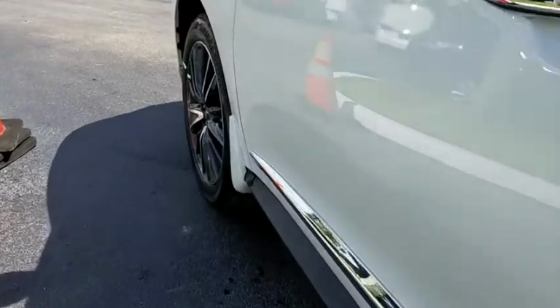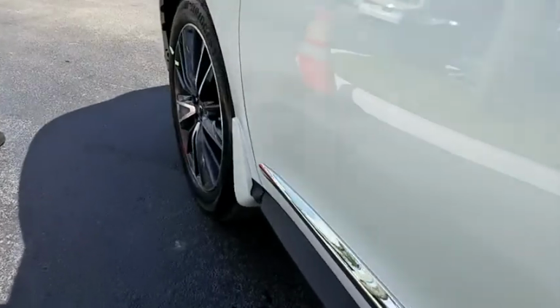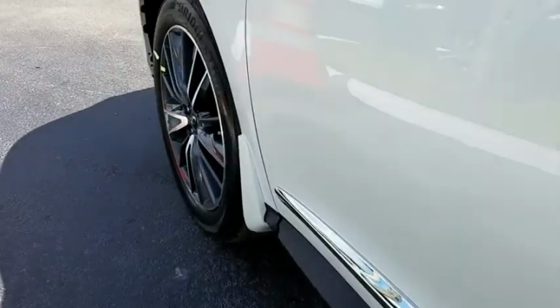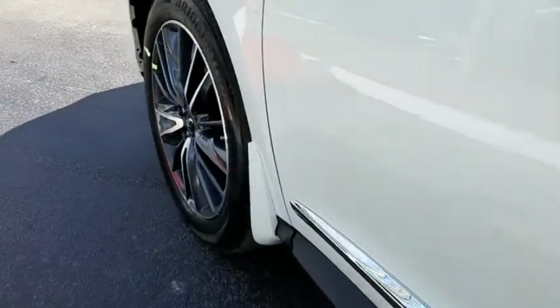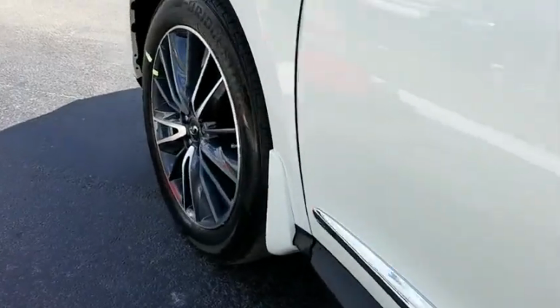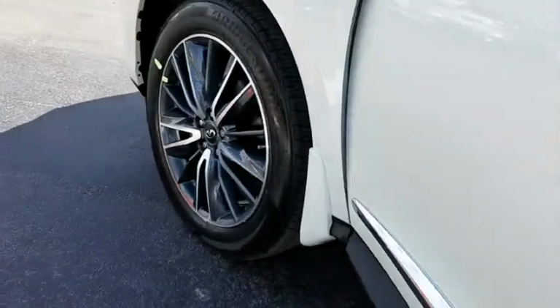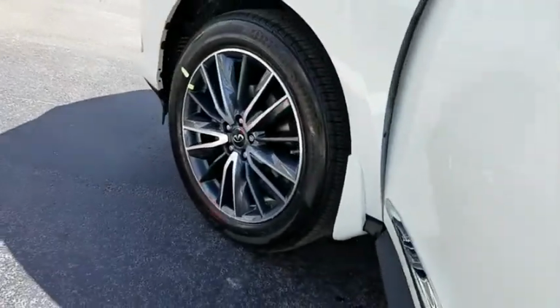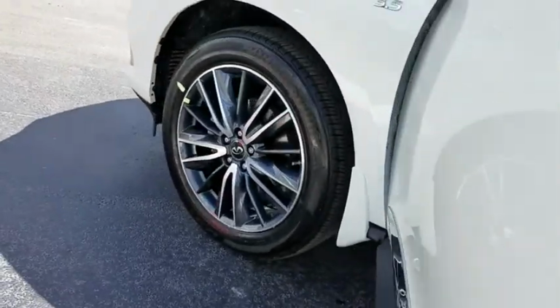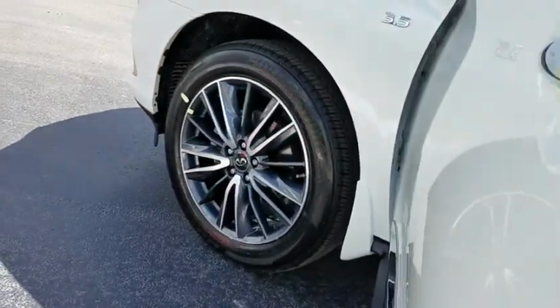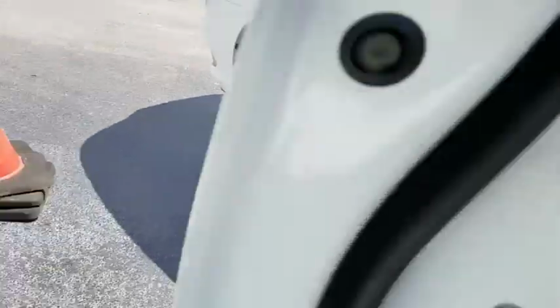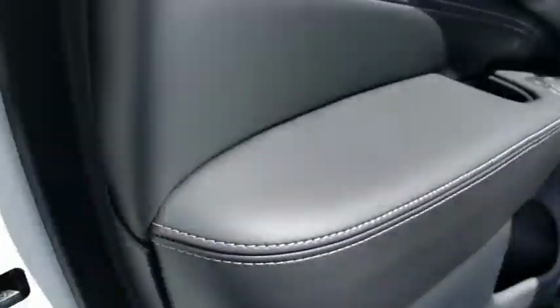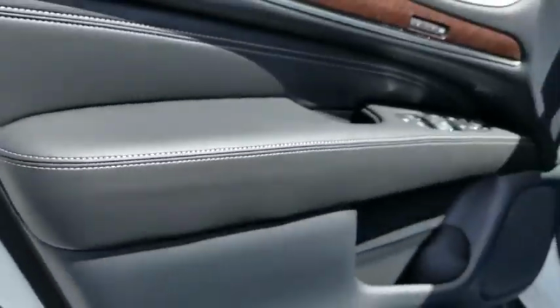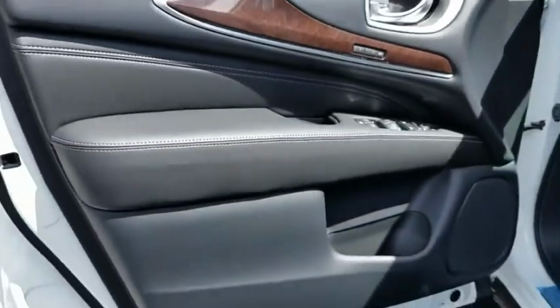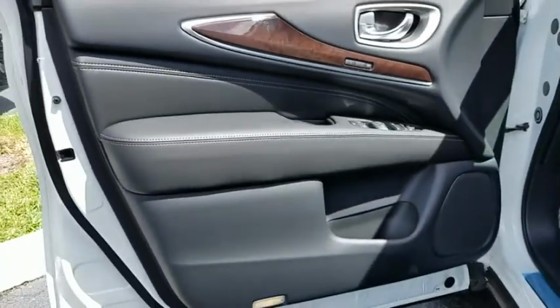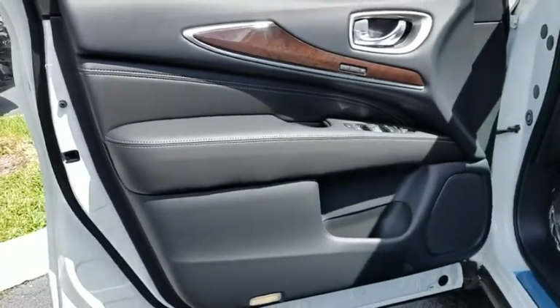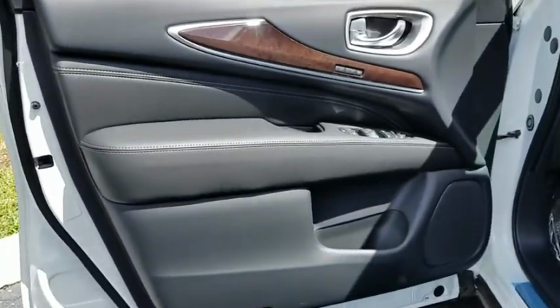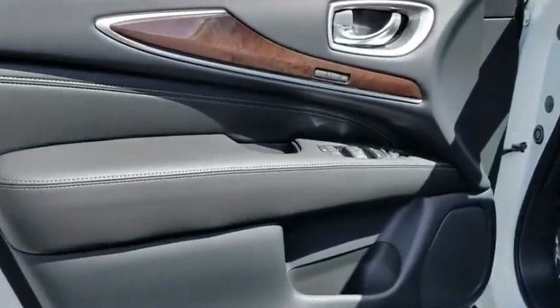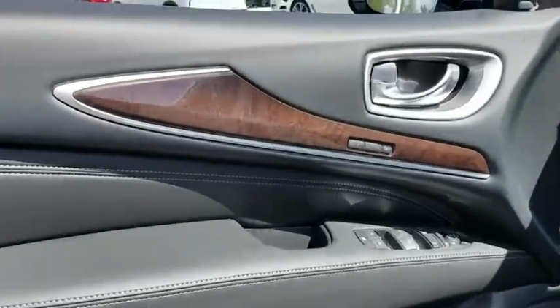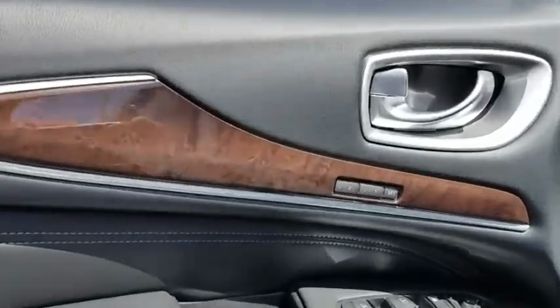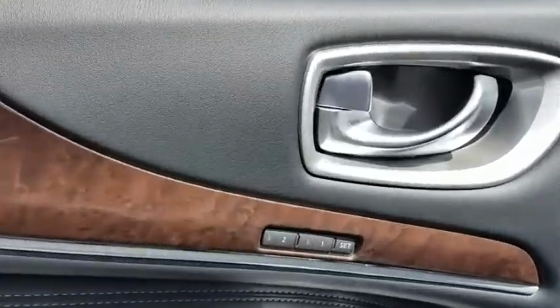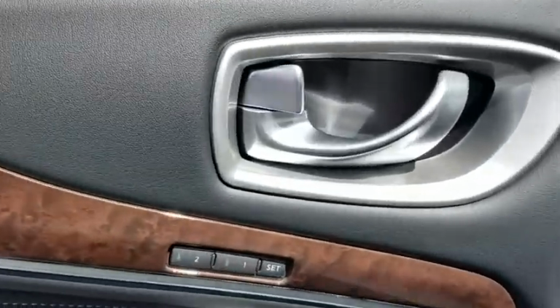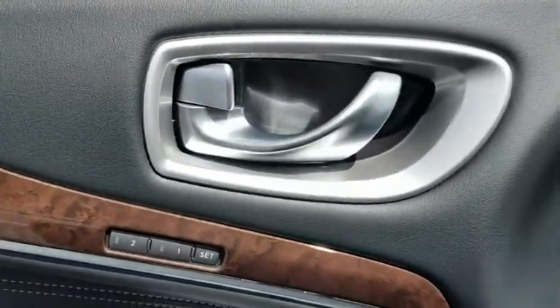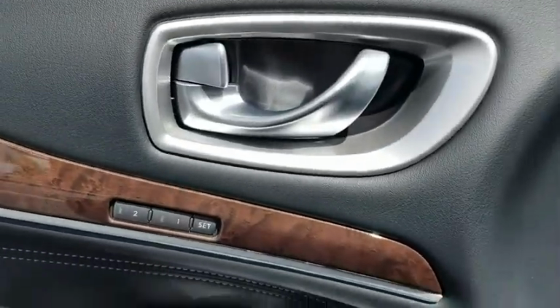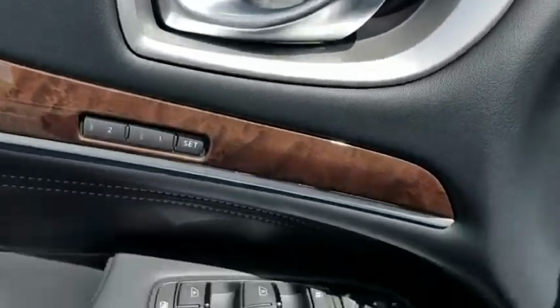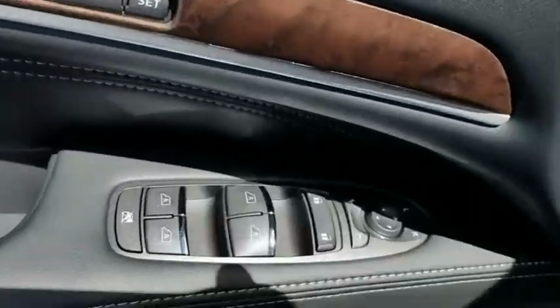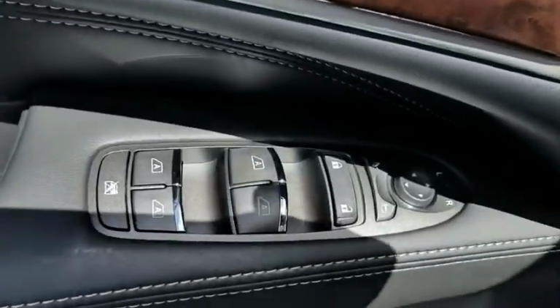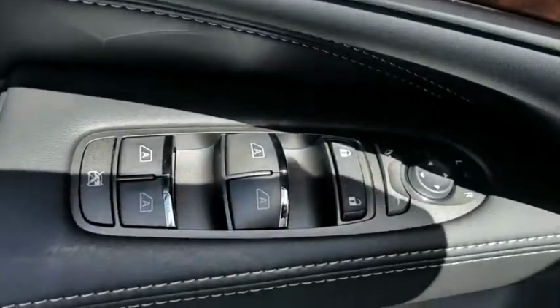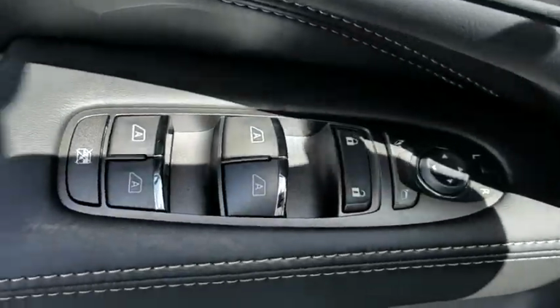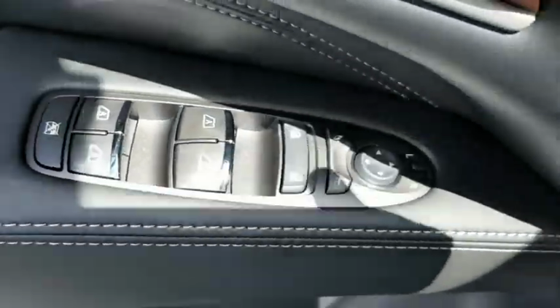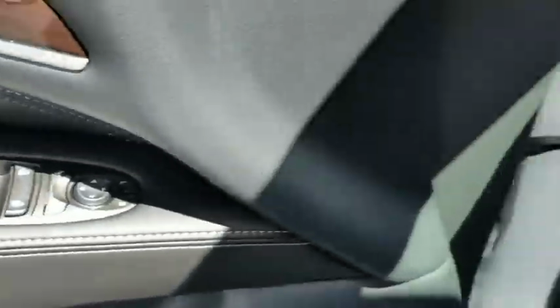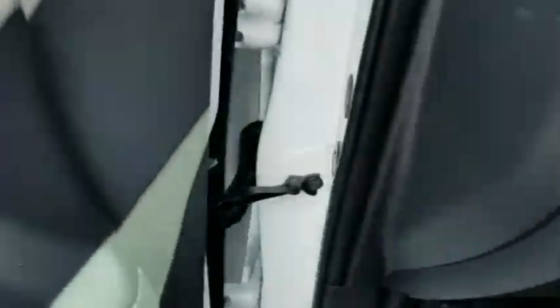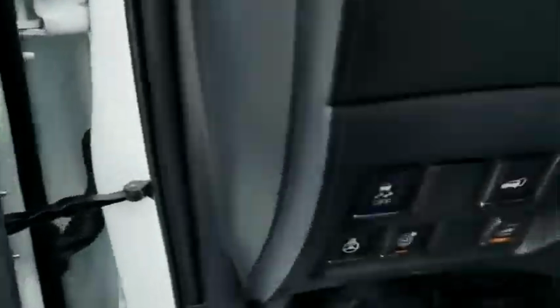In addition, the QX60 offers extremely high levels of safety, all with a sleek new design. Here are some of this vehicle's great options.